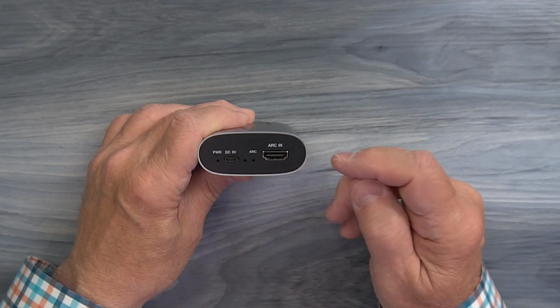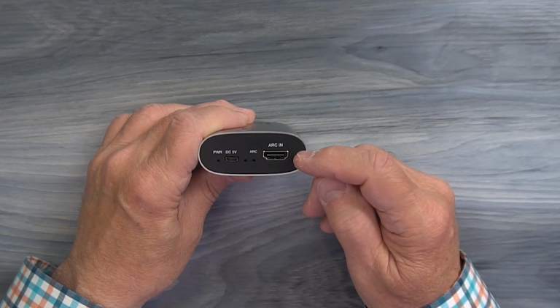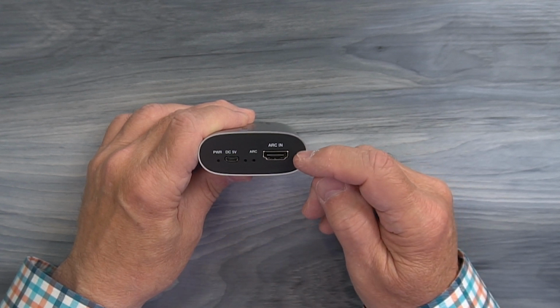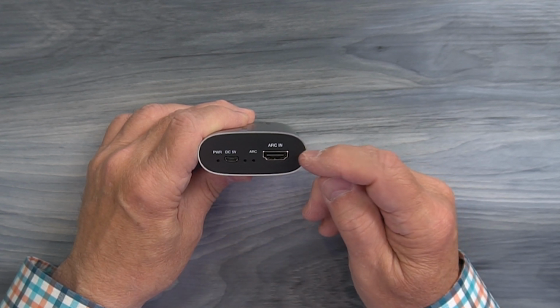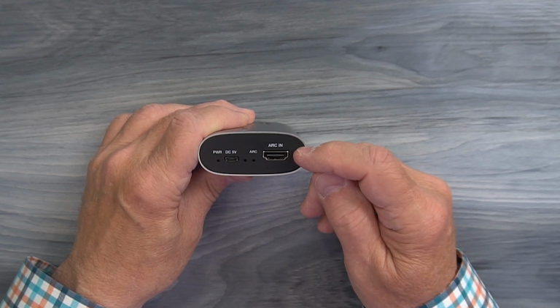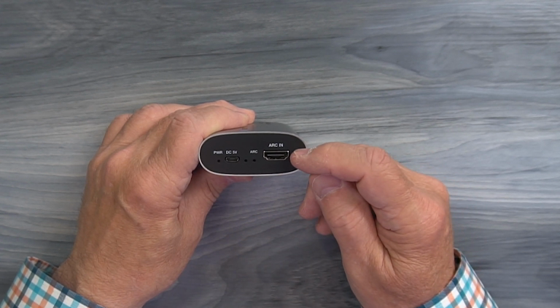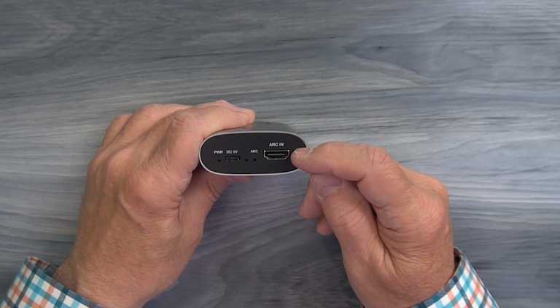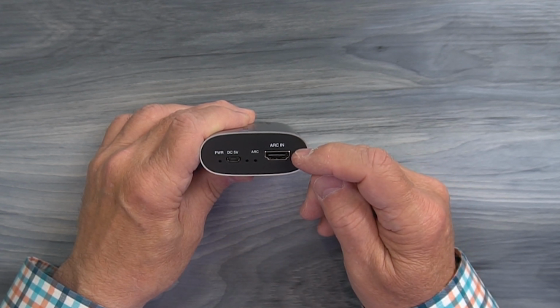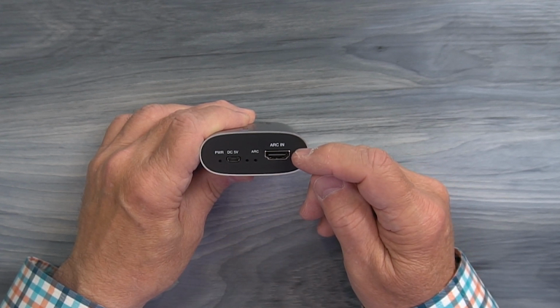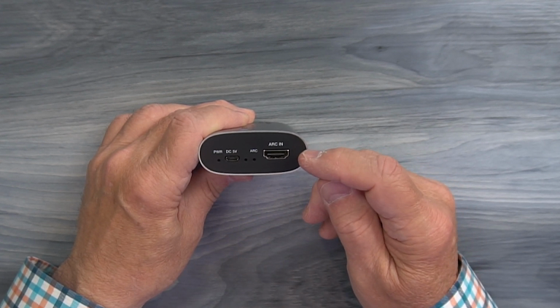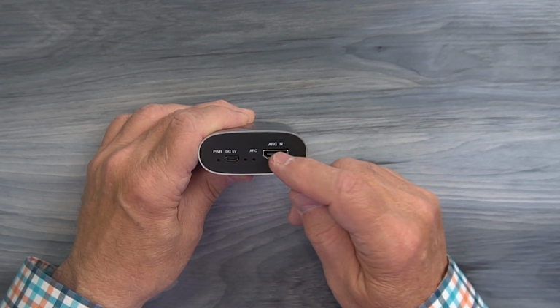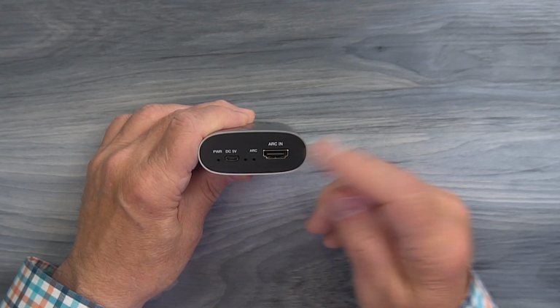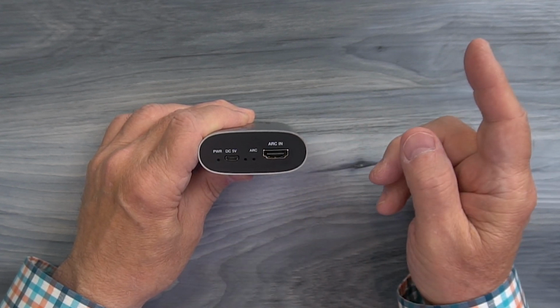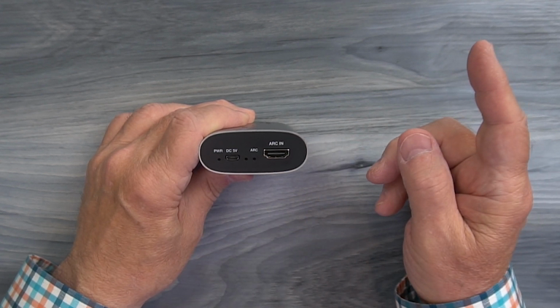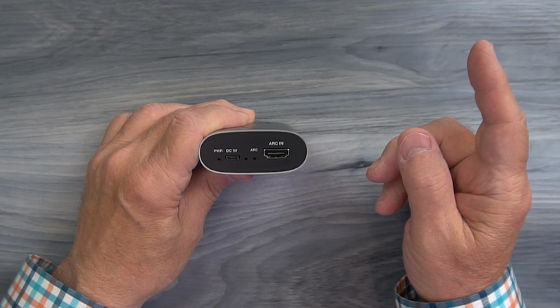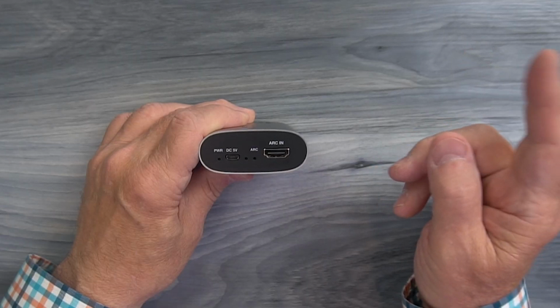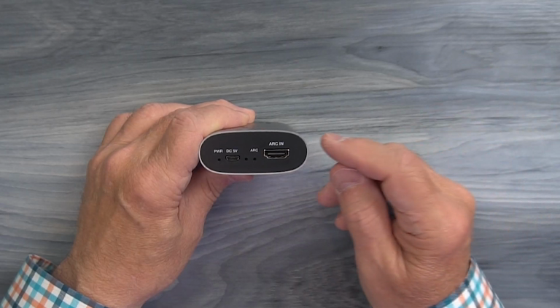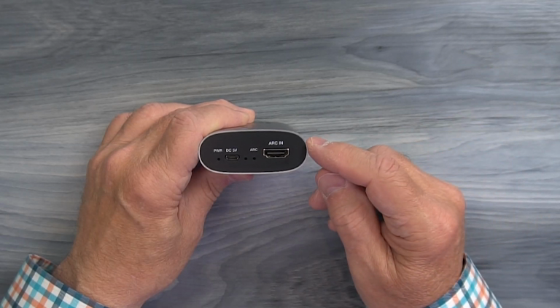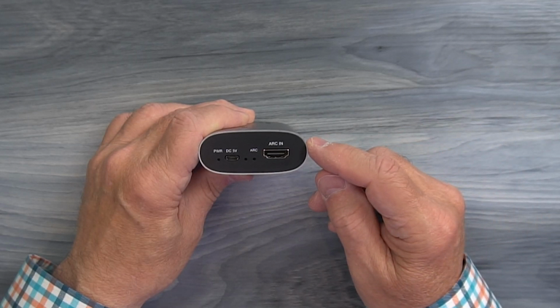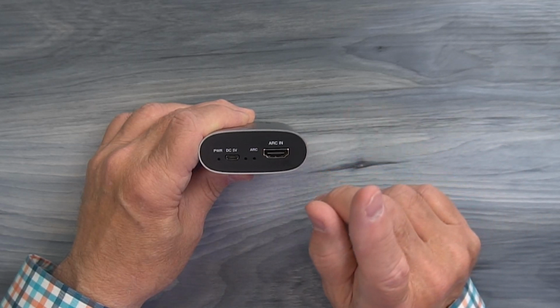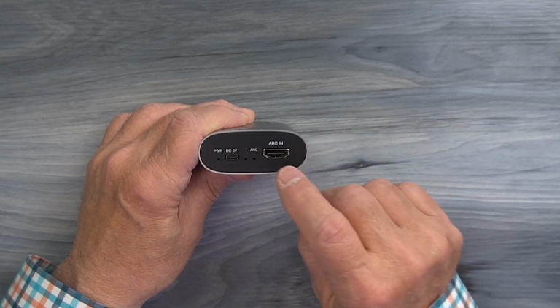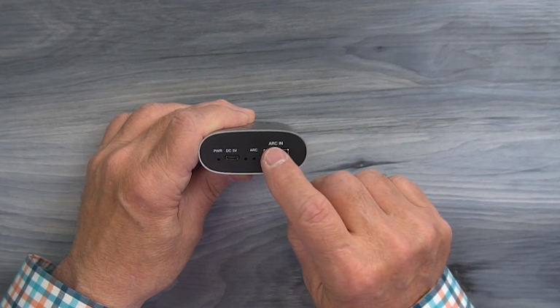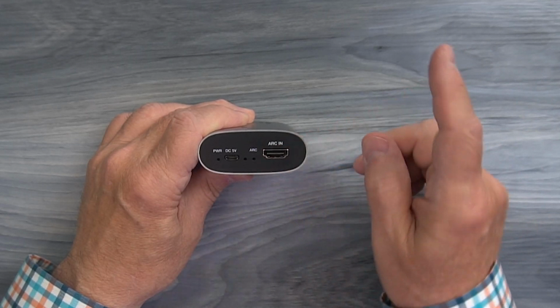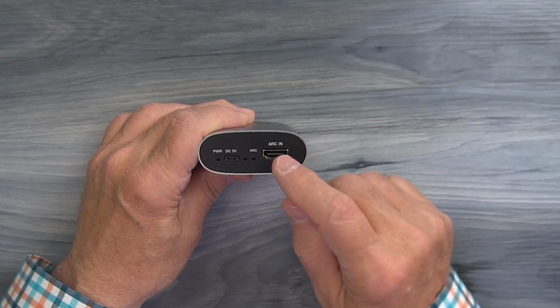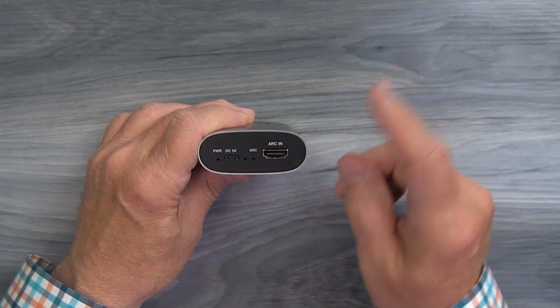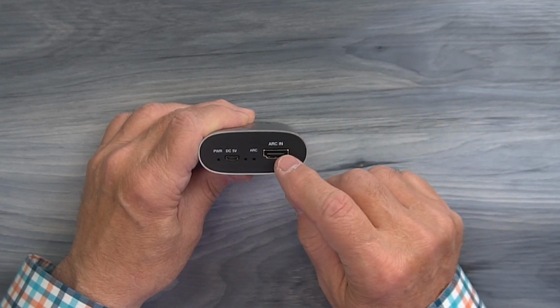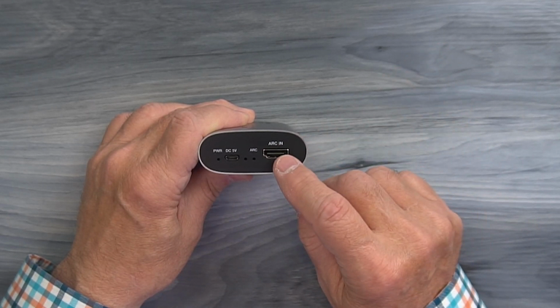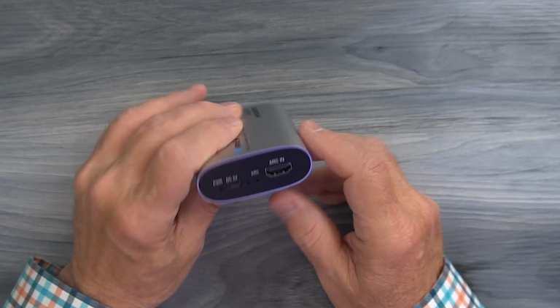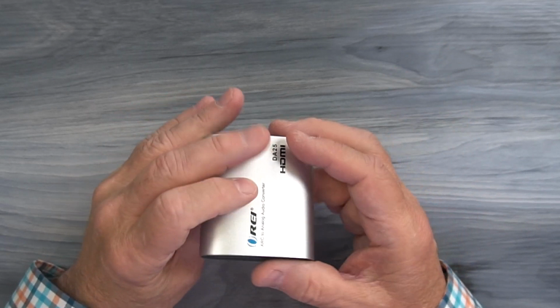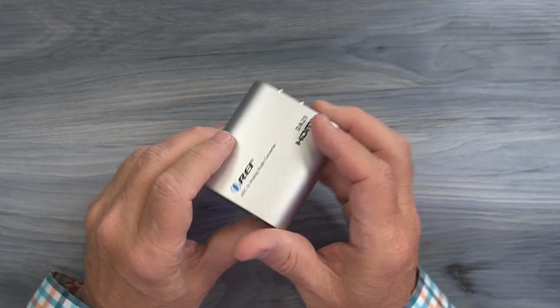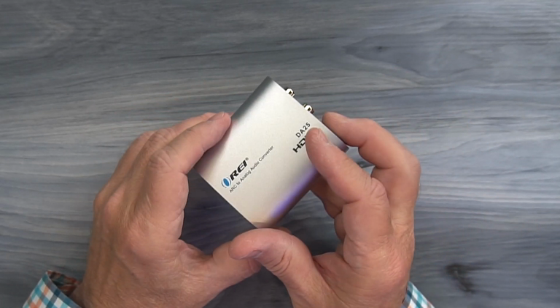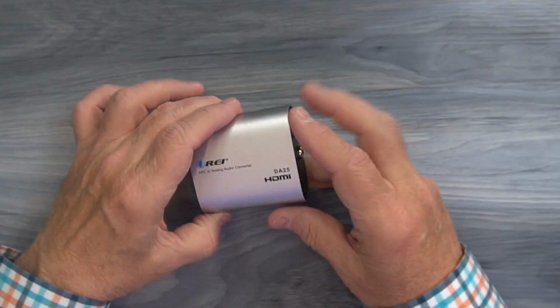Finally, to the right of that is a full-sized HDMI port and you'll connect that to an ARC port on your media equipment — always use a high quality cable for that connection to ensure proper operation.